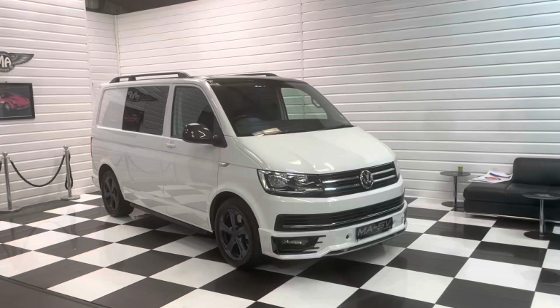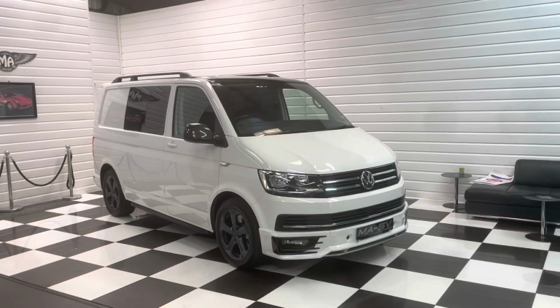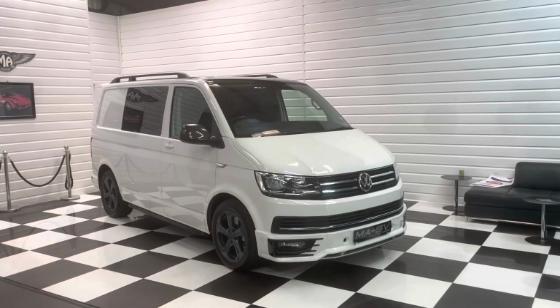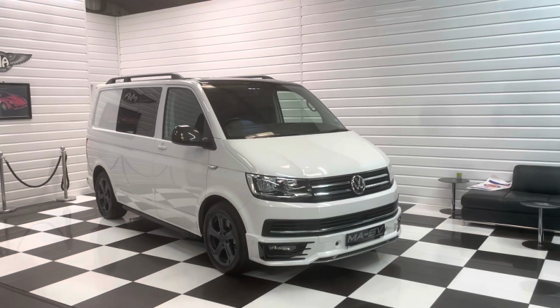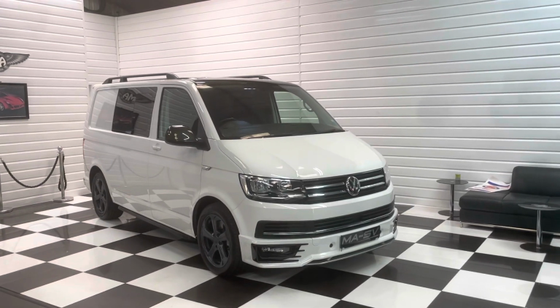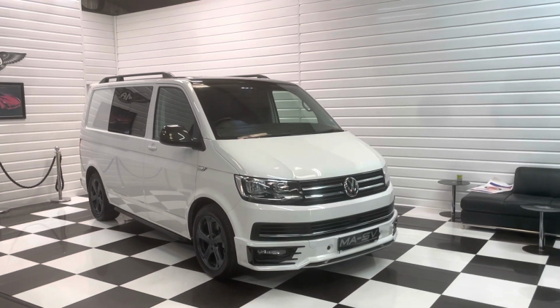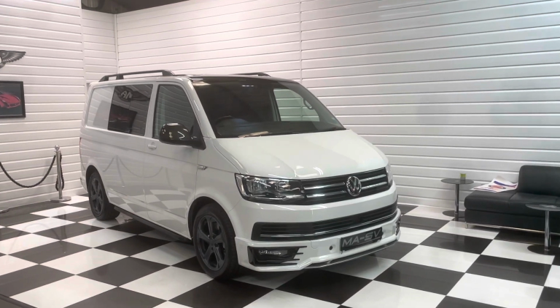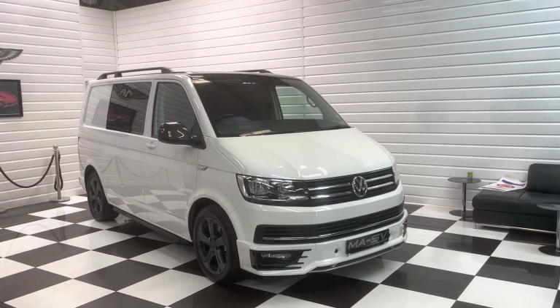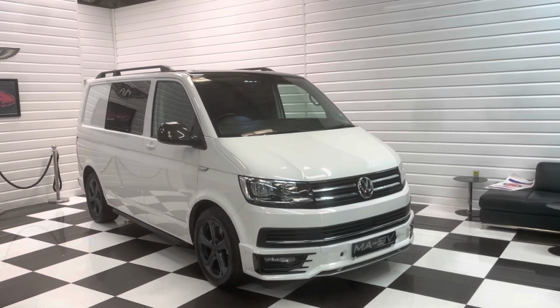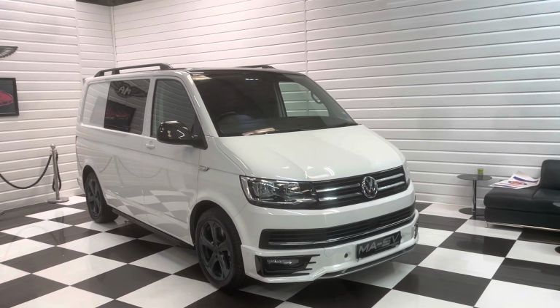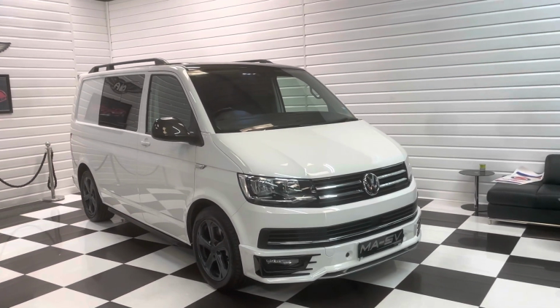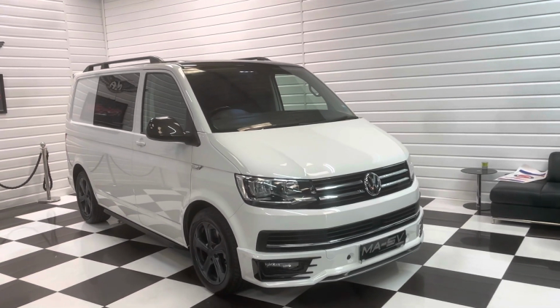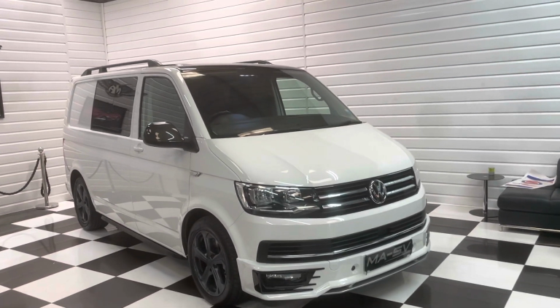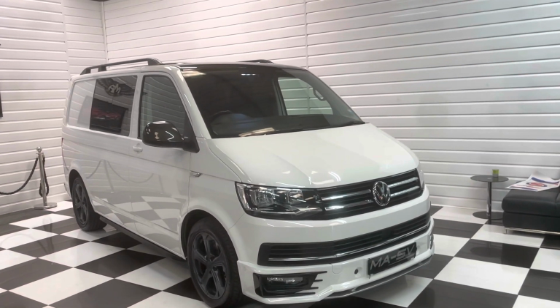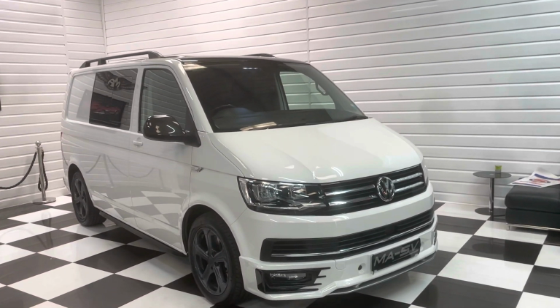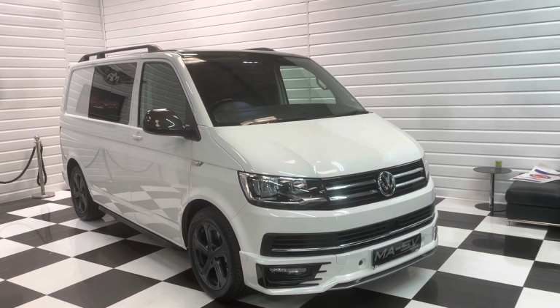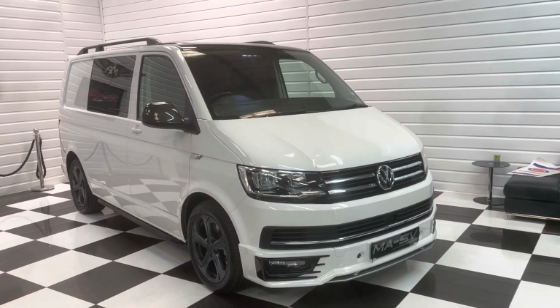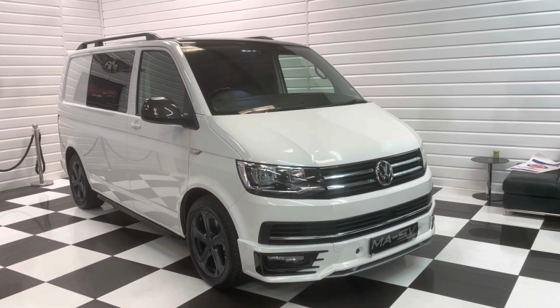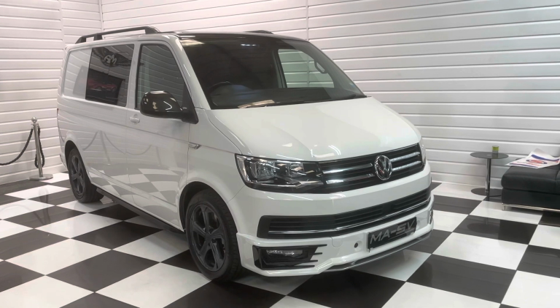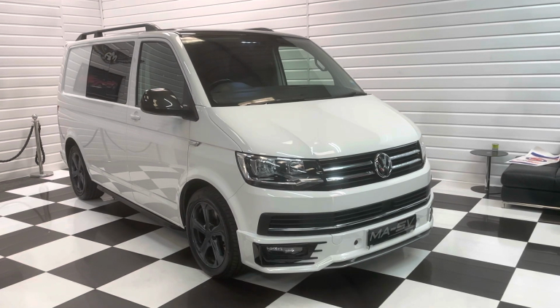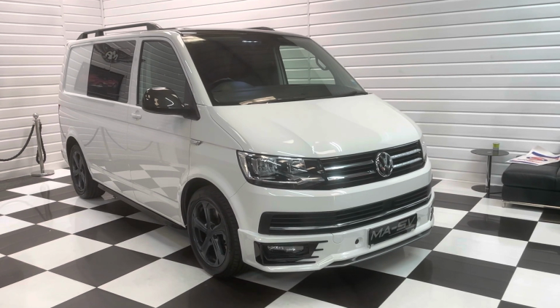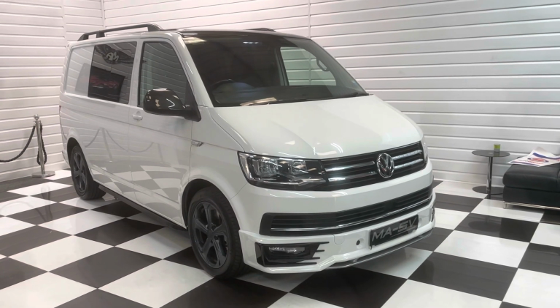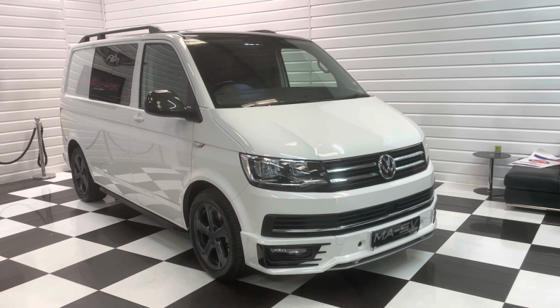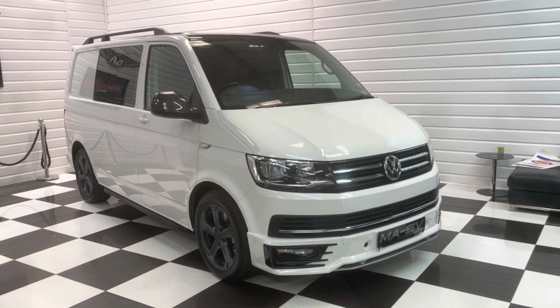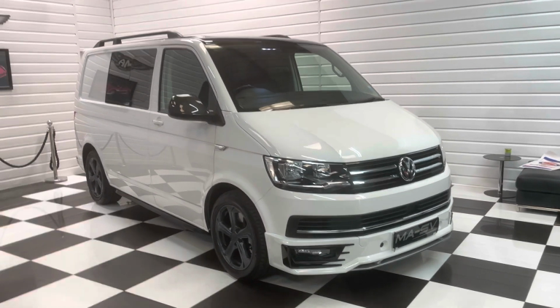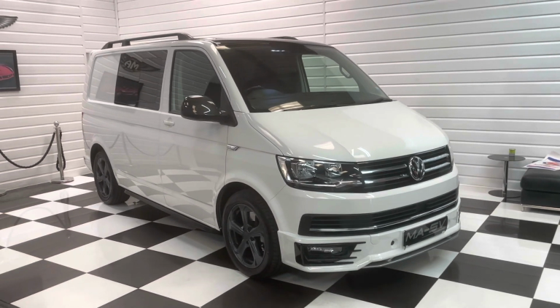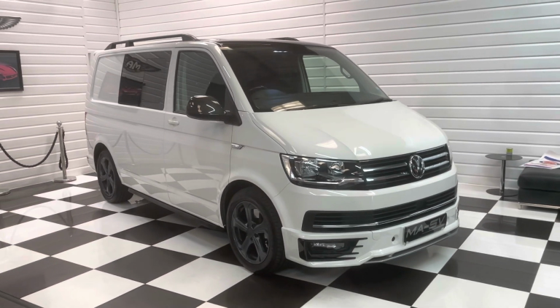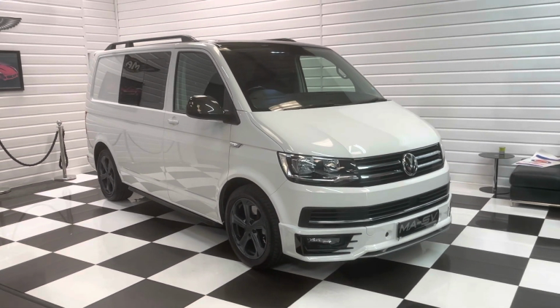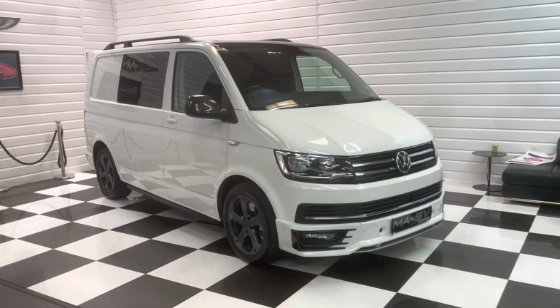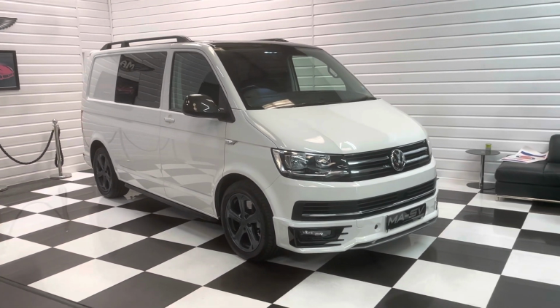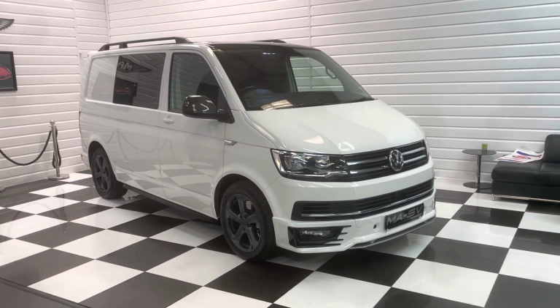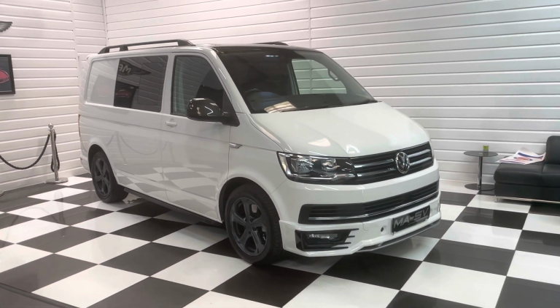Hi, it's Andy at Martin Atkinson's Specialist Vans. Today we're going to take you round this 2018 genuine Volkswagen Transporter Sportline.